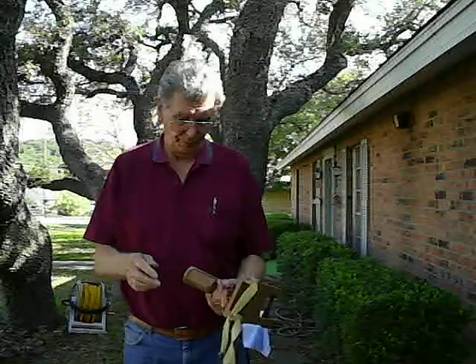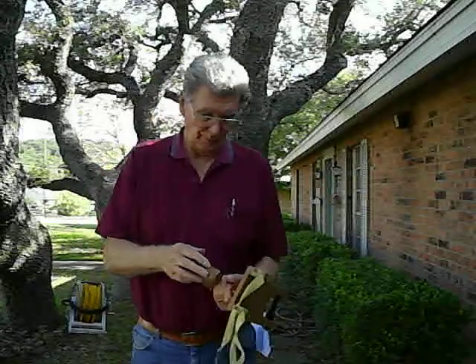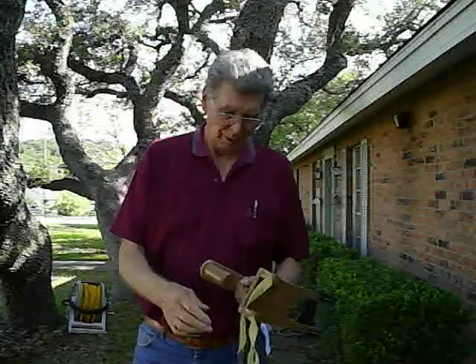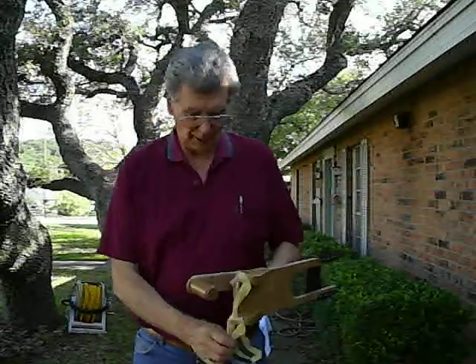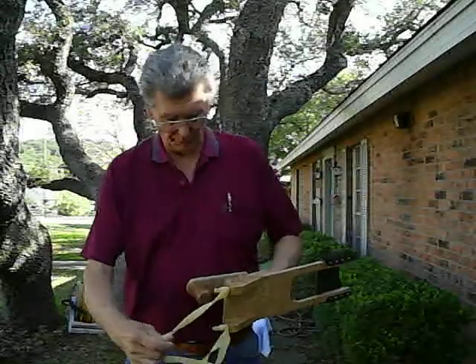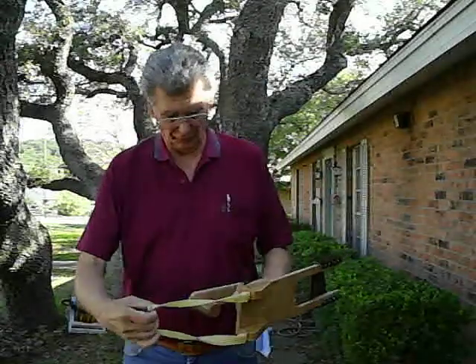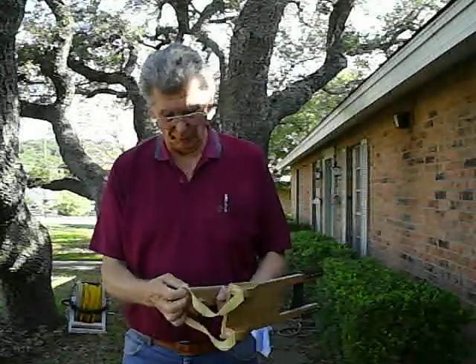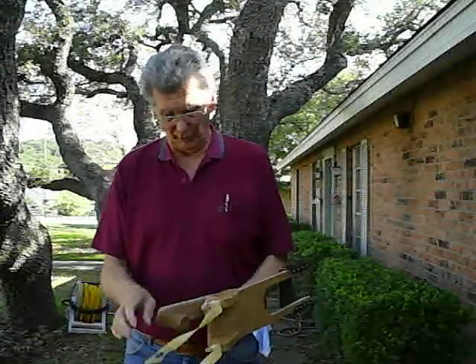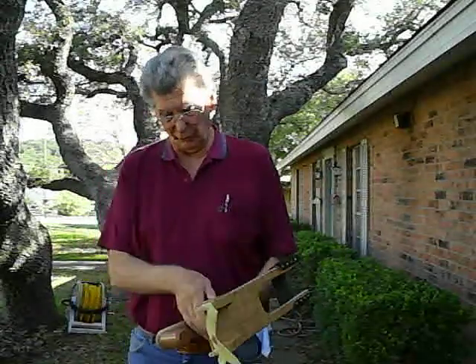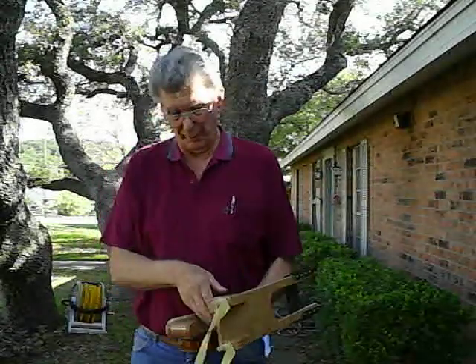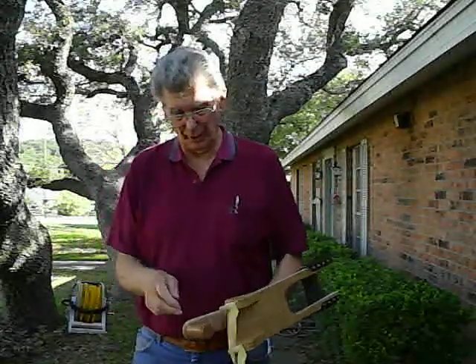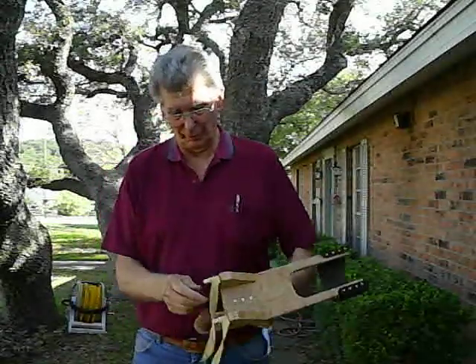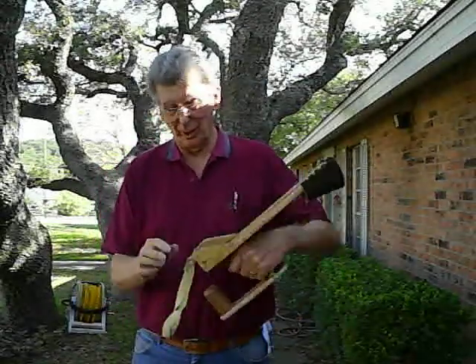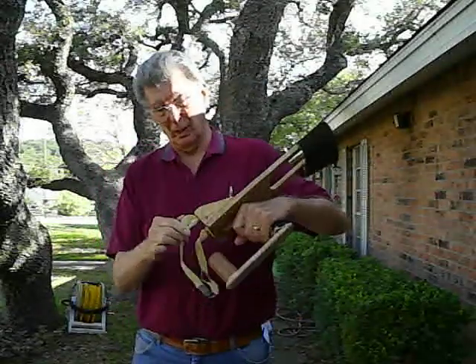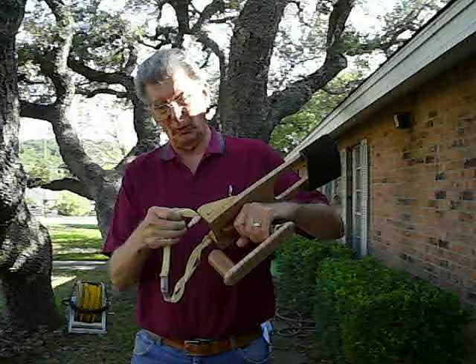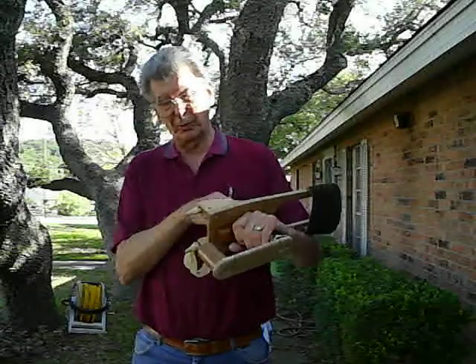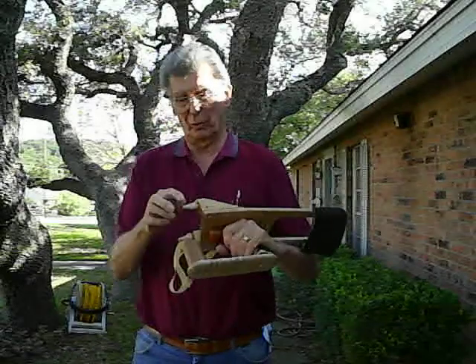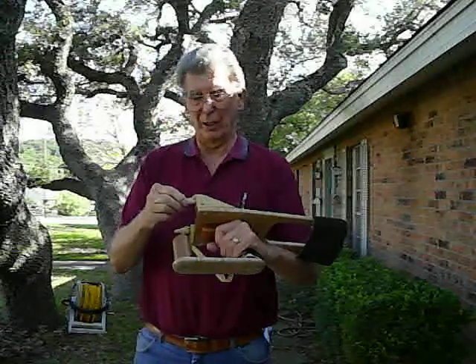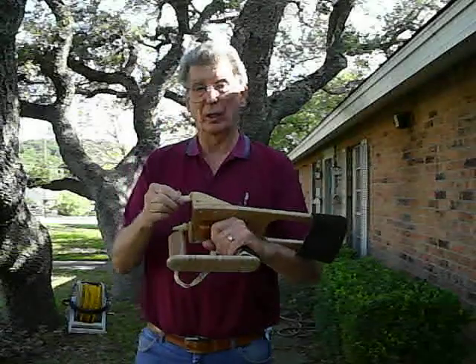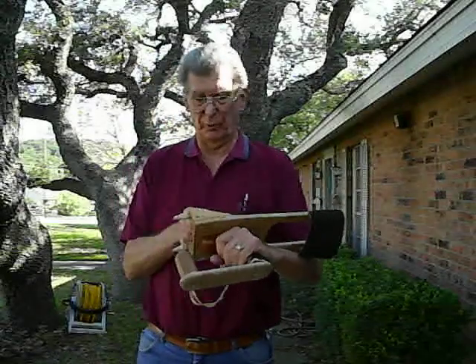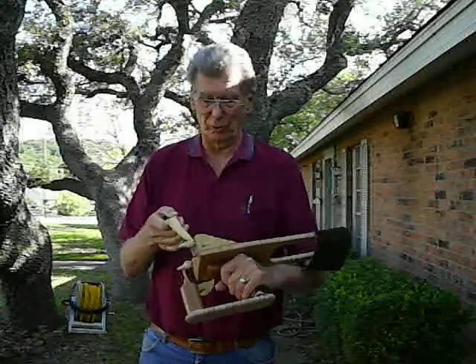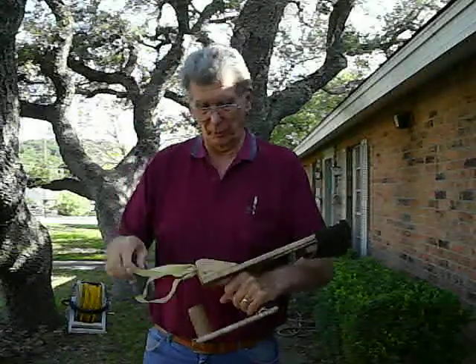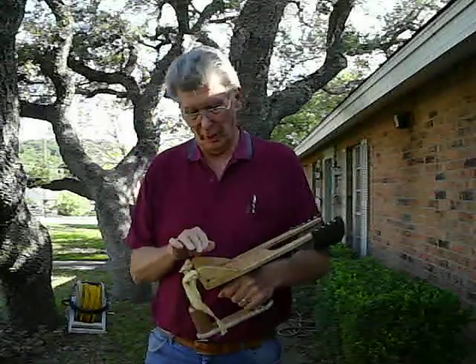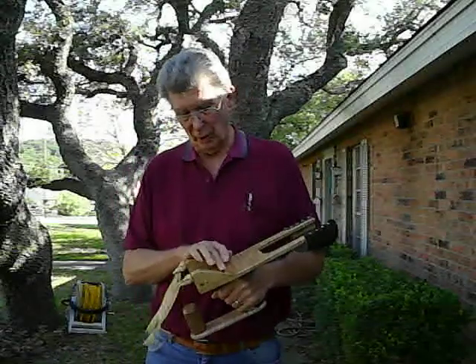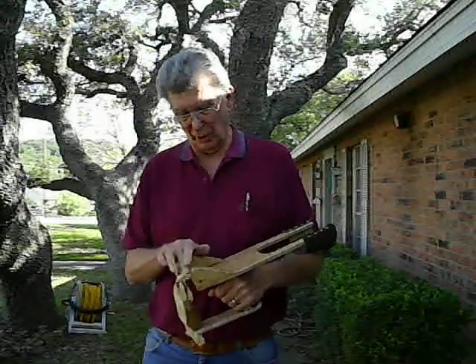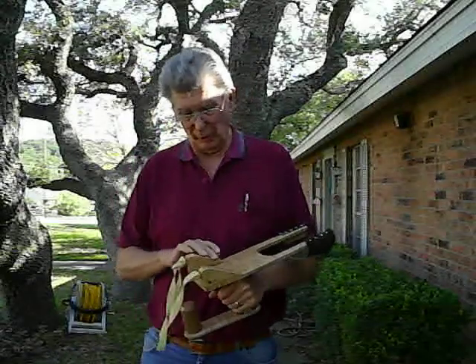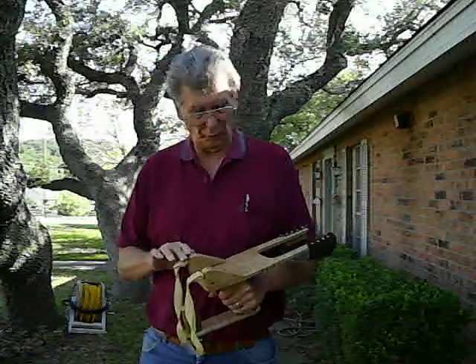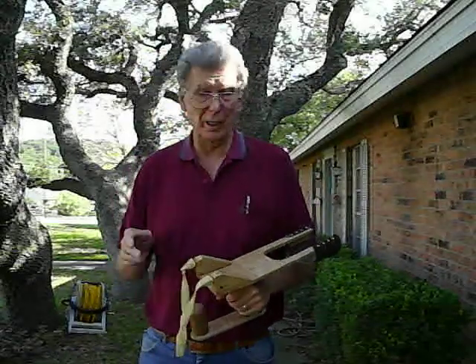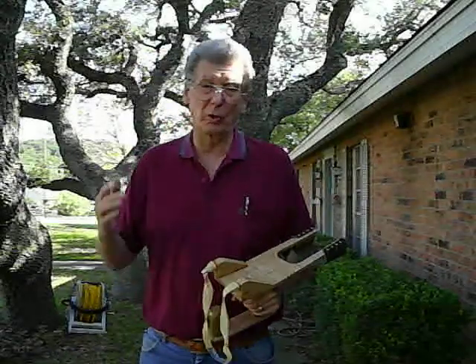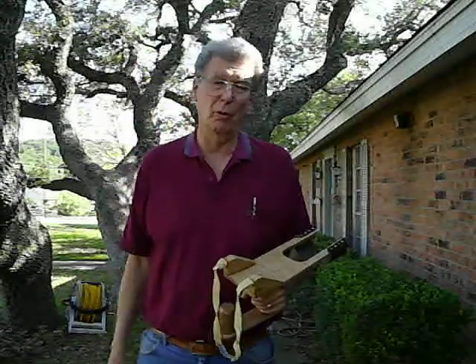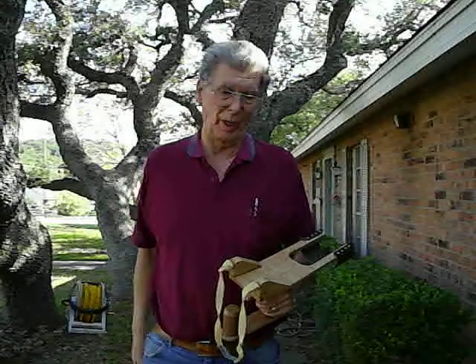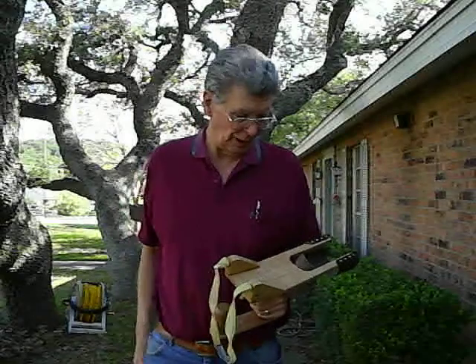Also, it keeps the bands from coming back over and slapping my hand. The way these bands are tied on here helps that too. The way these ramps are made gives you a longer band life.